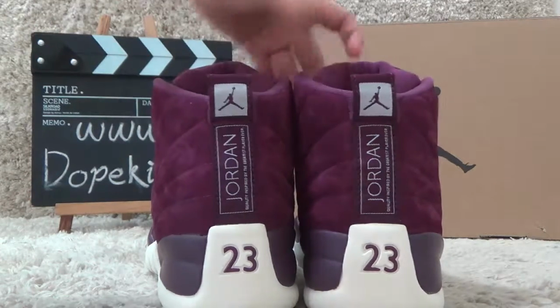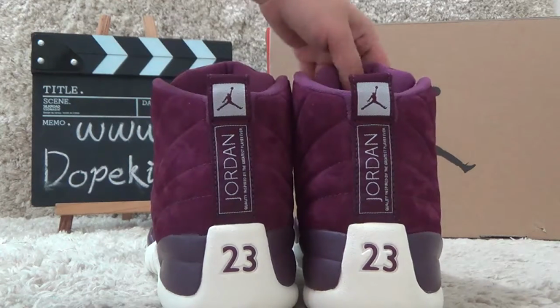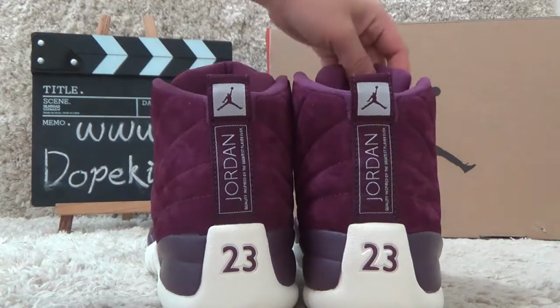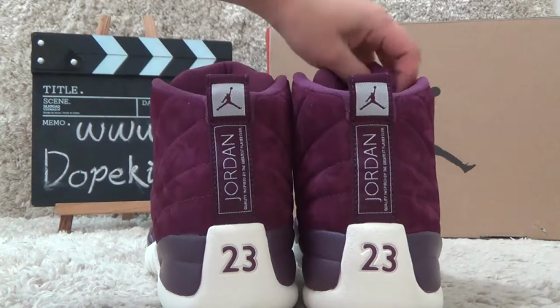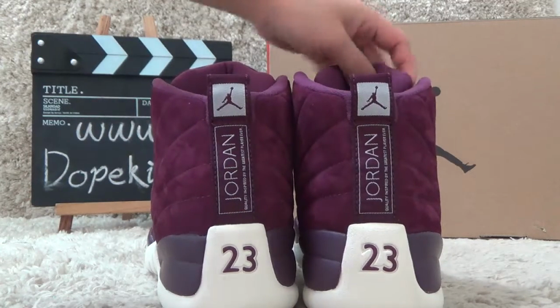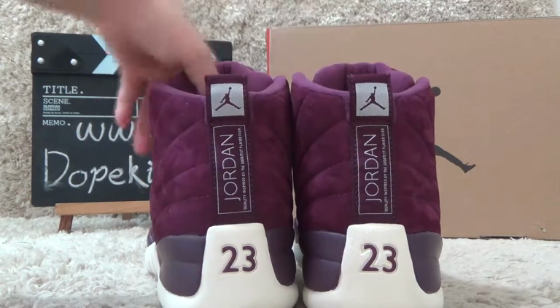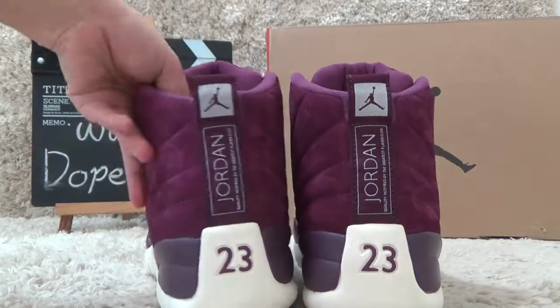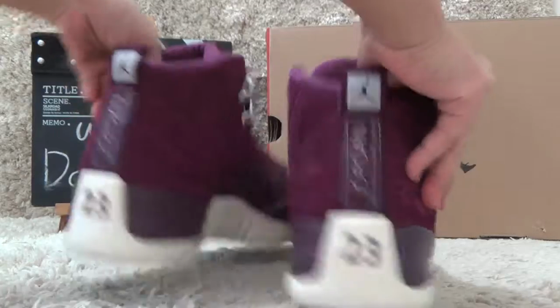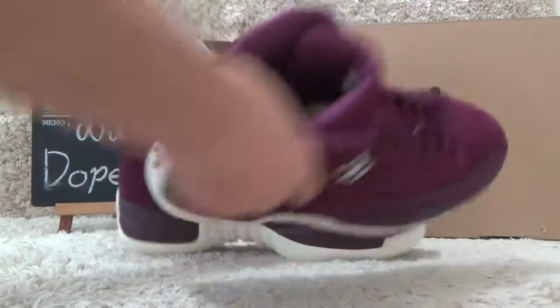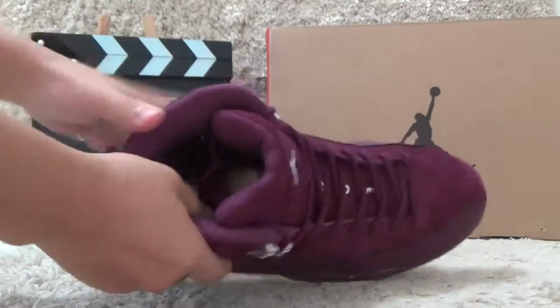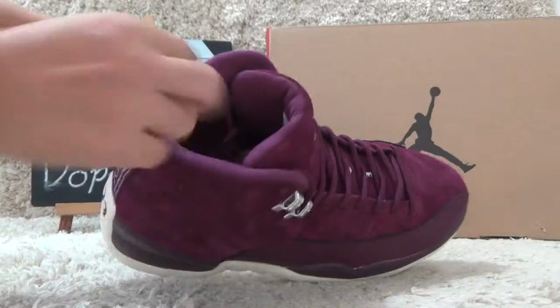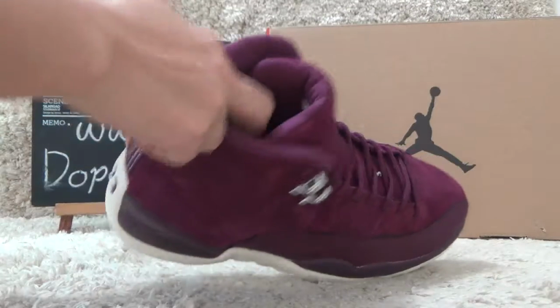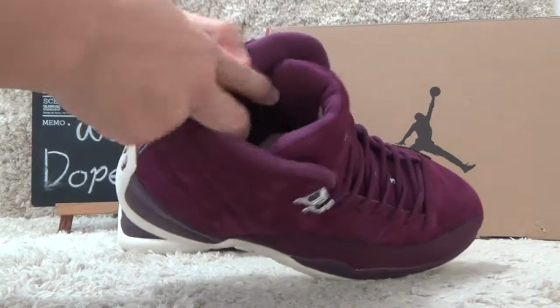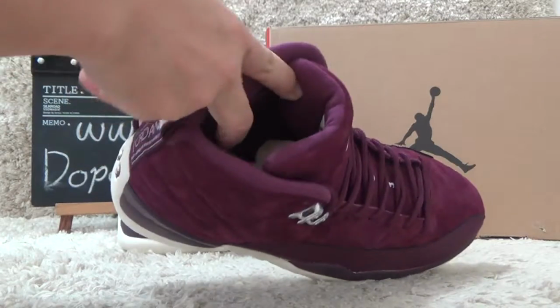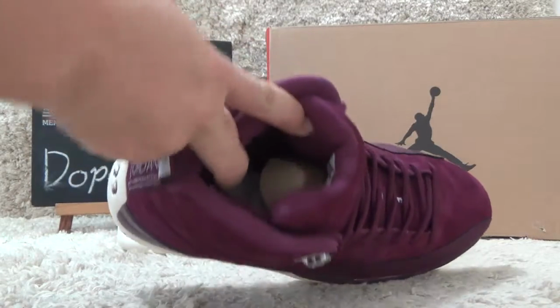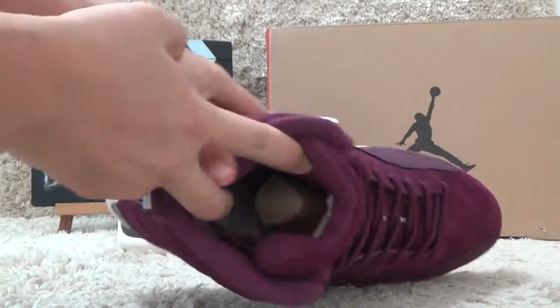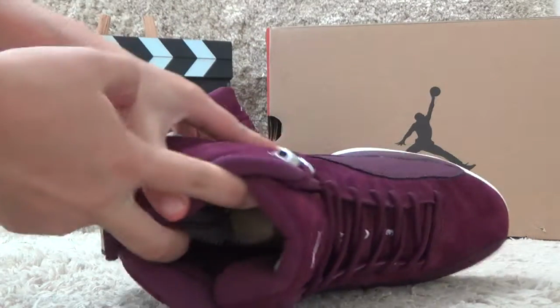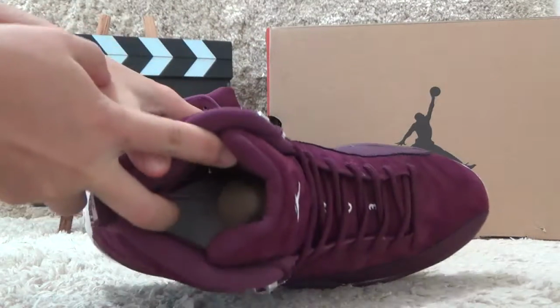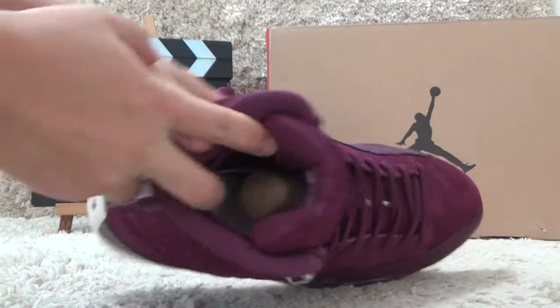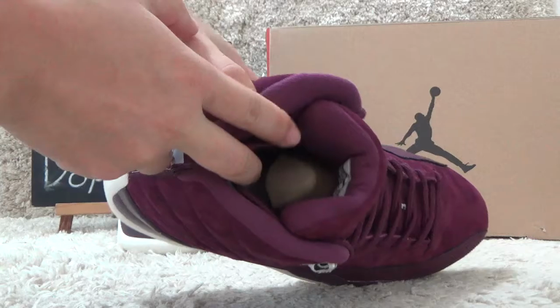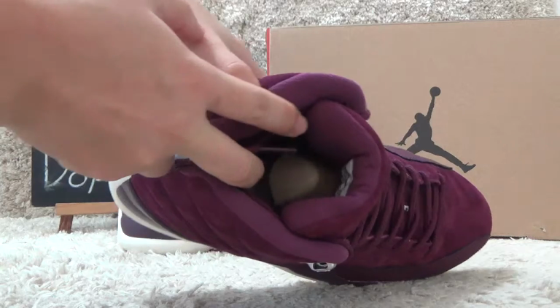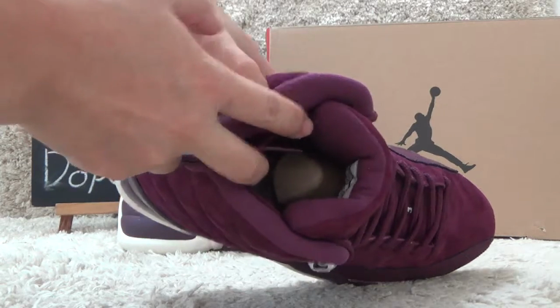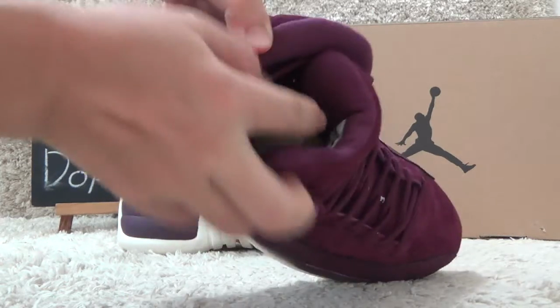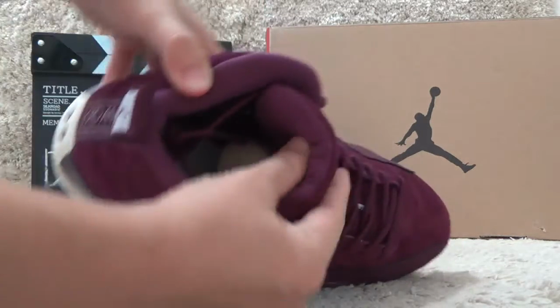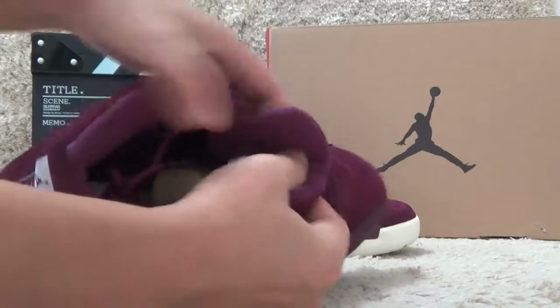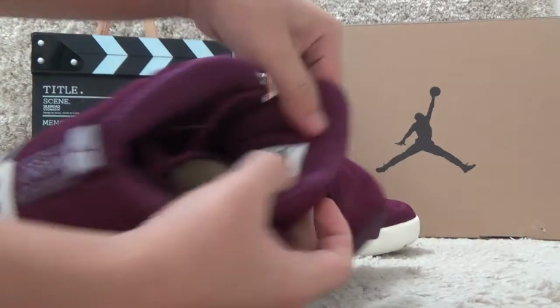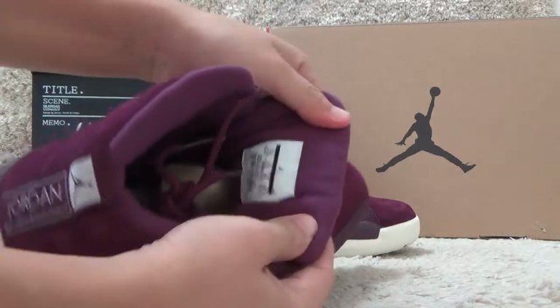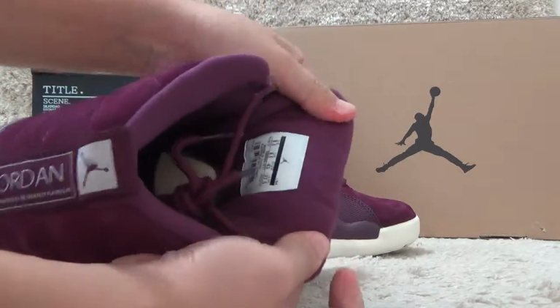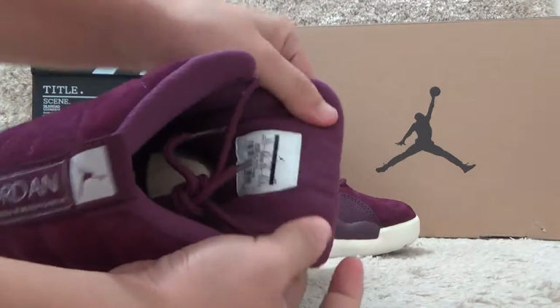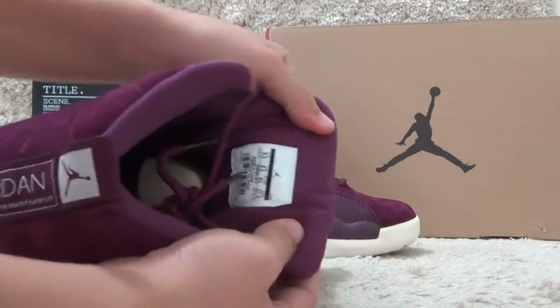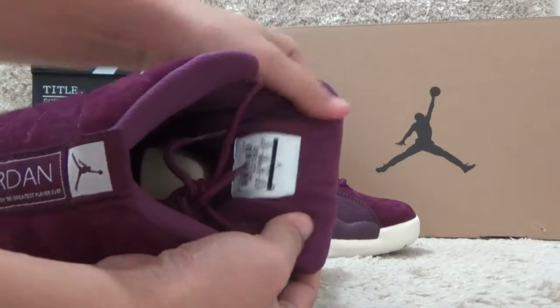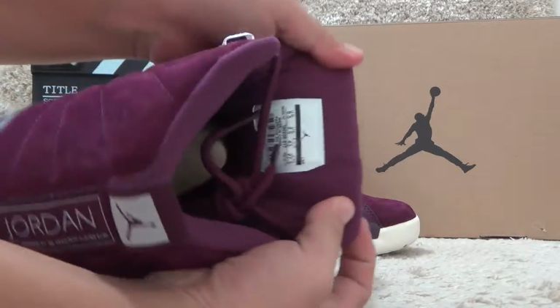Let me check the inside. Here is the inside, and the size tag is behind the tongue.